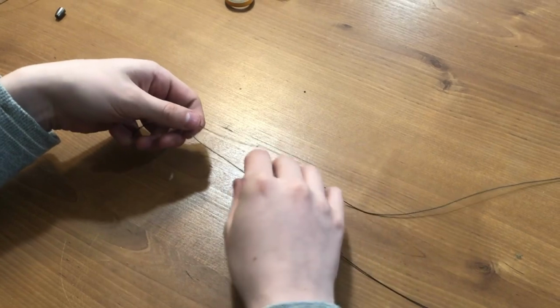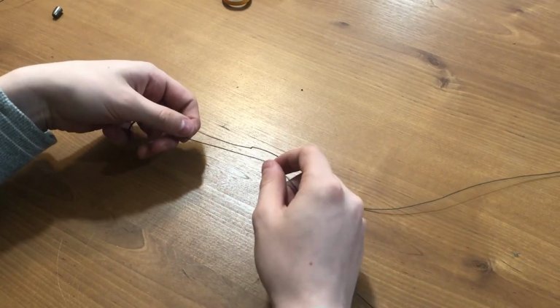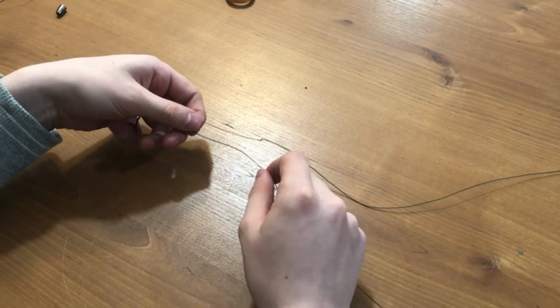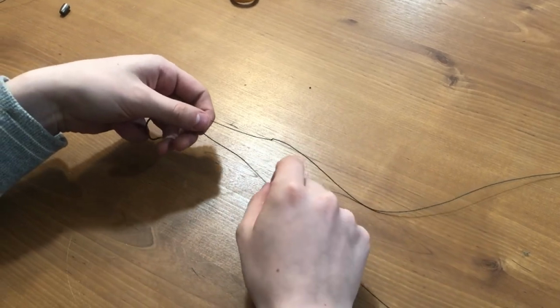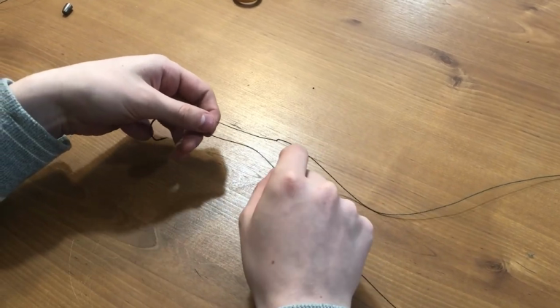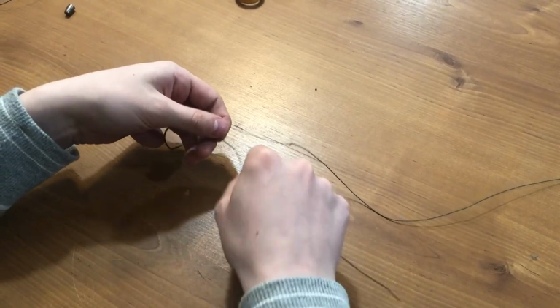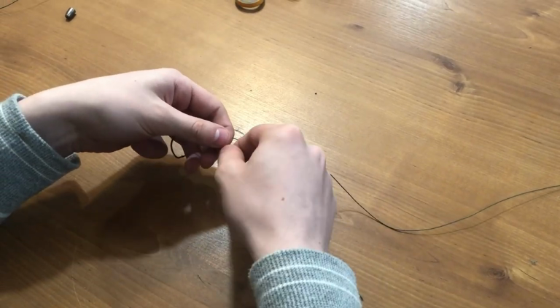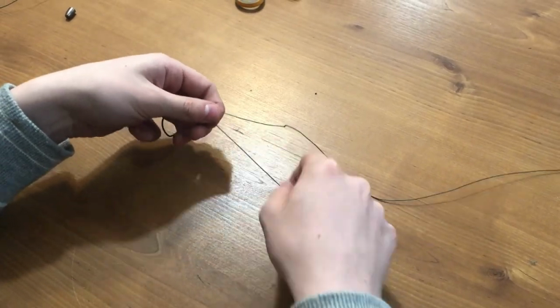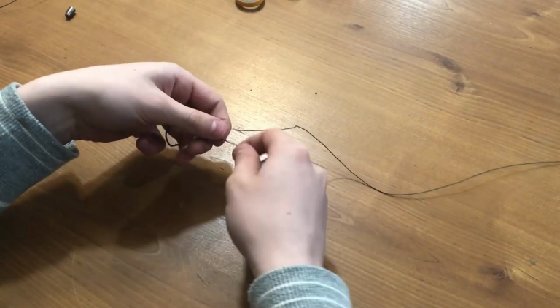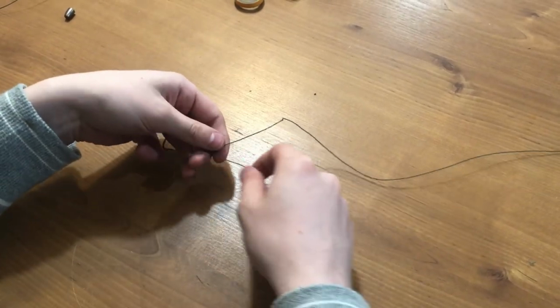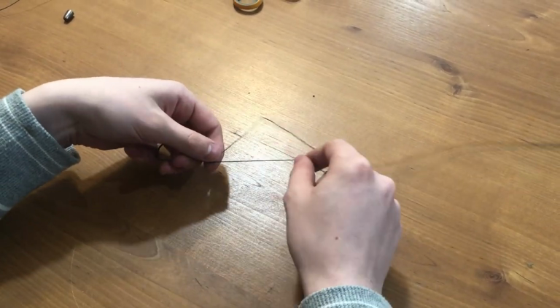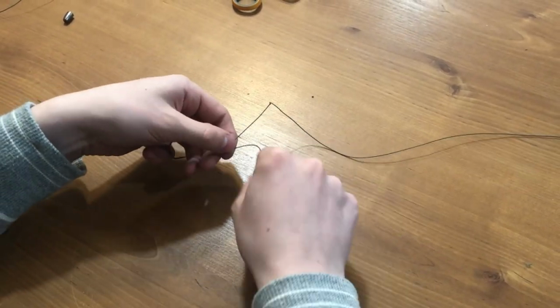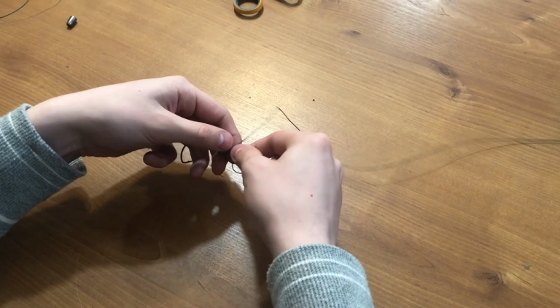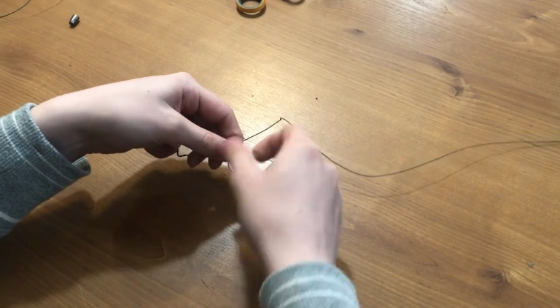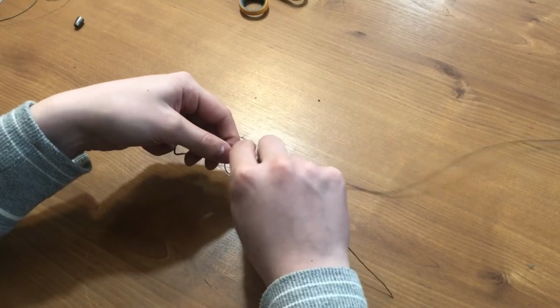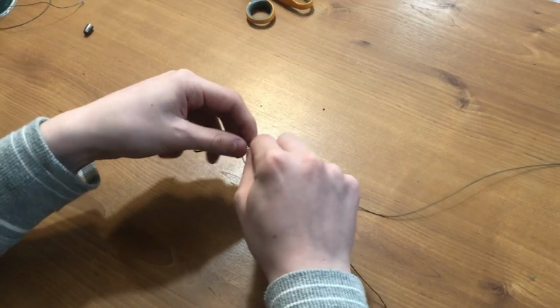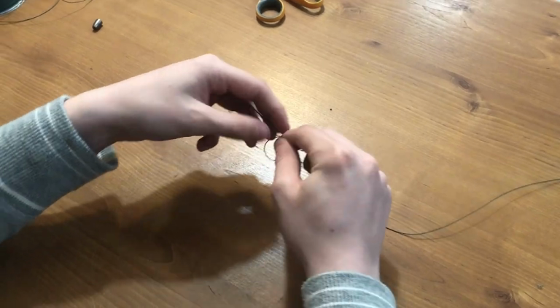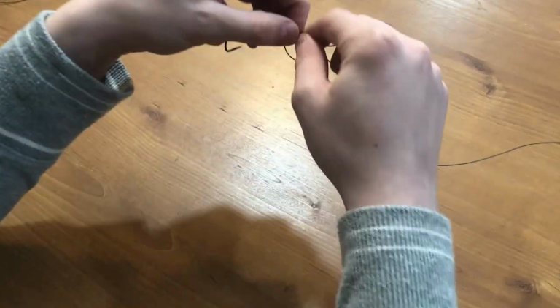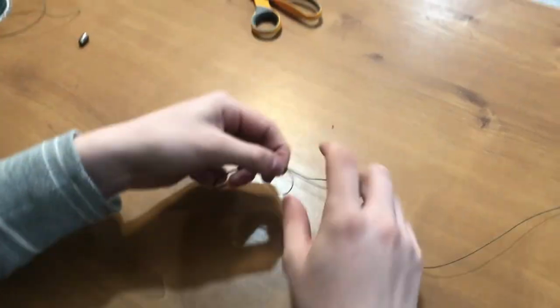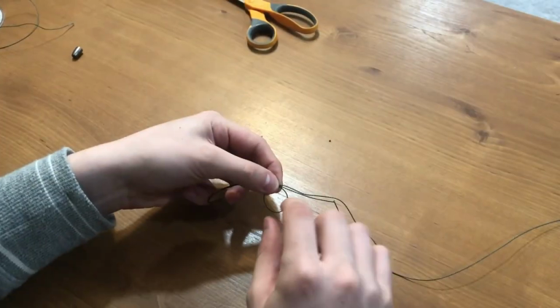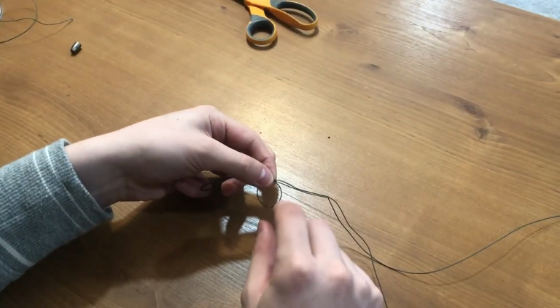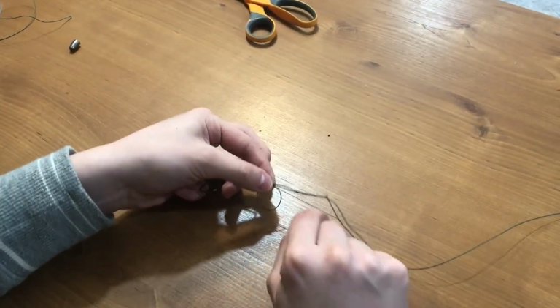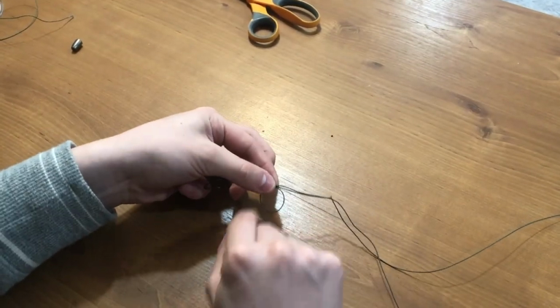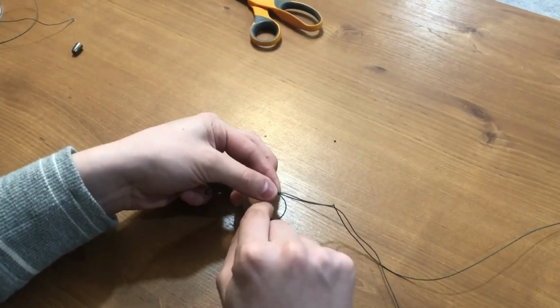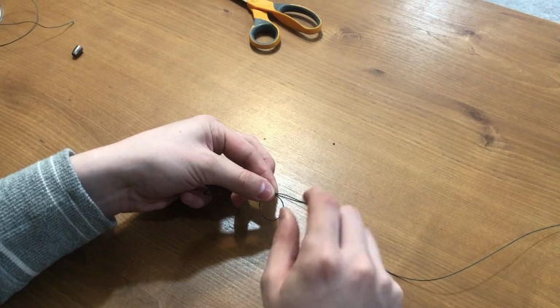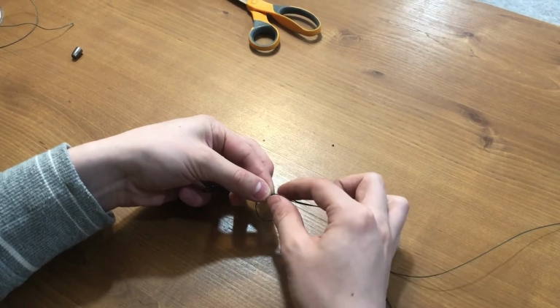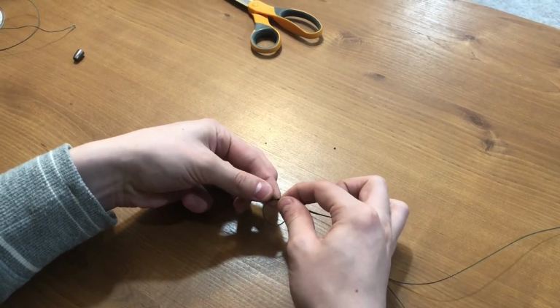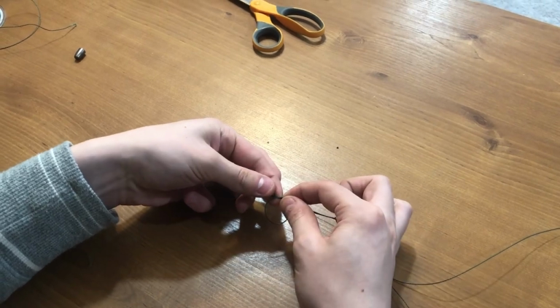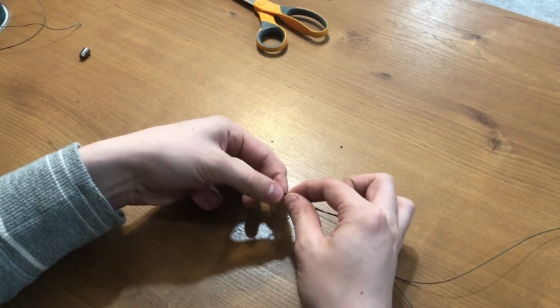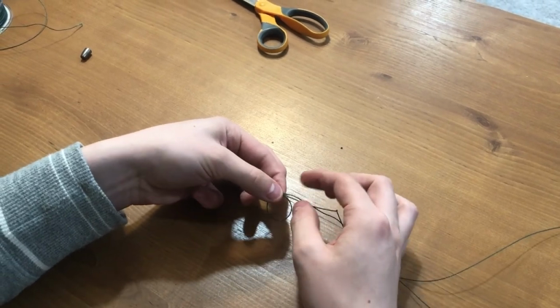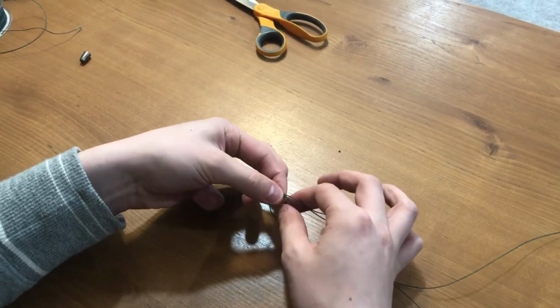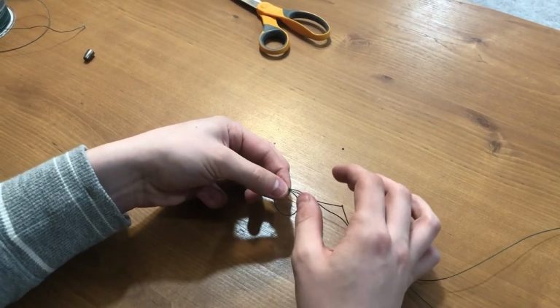You're gonna take the bottom line and you're gonna make a looping motion here — loop just like that — and then I'm gonna pinch. So I'll slow this down here. You looped over and then you pinch where the three lines connect.